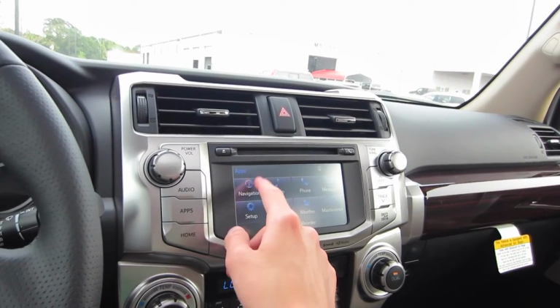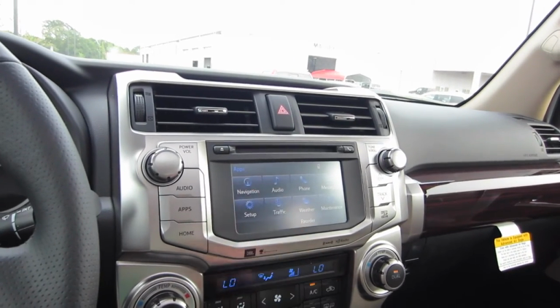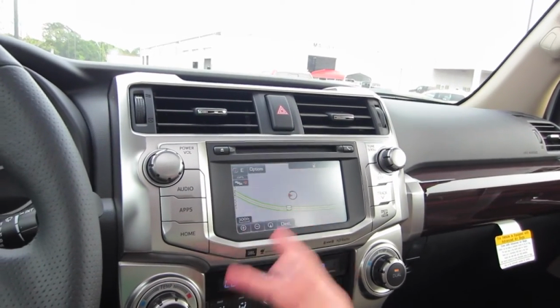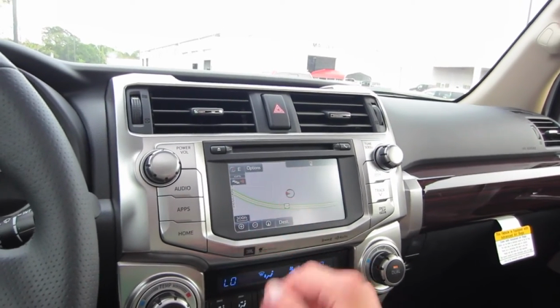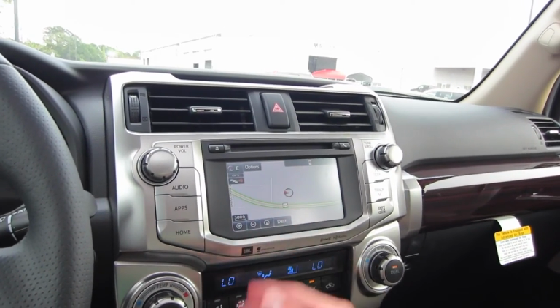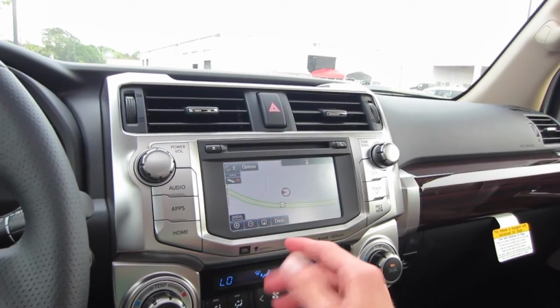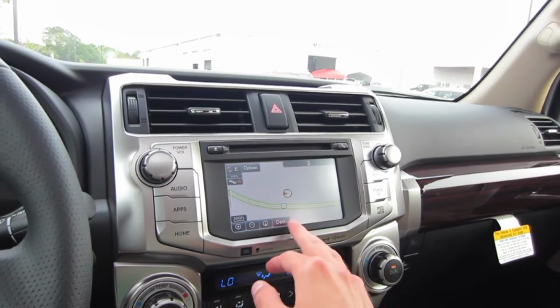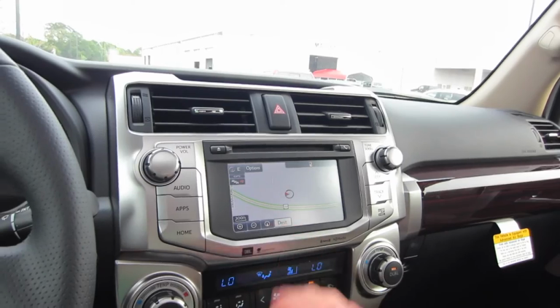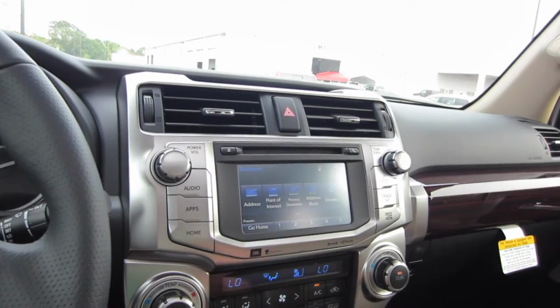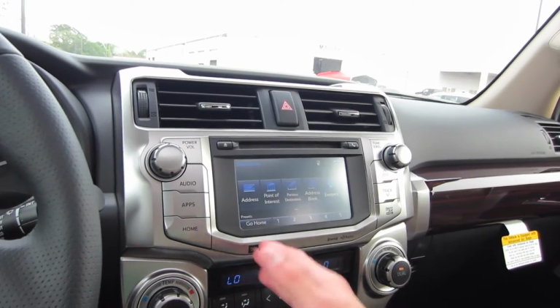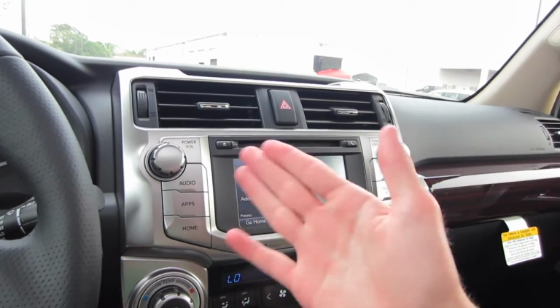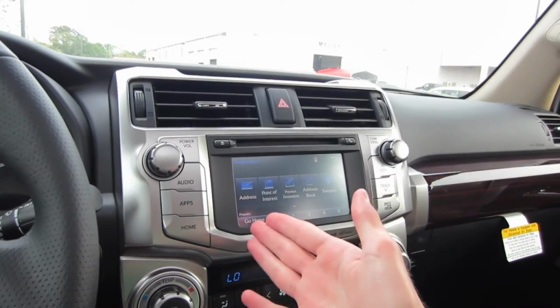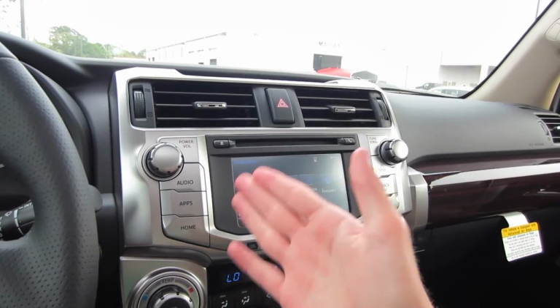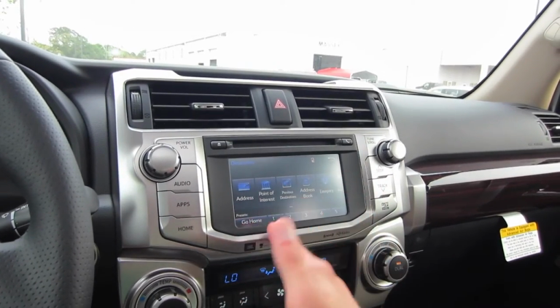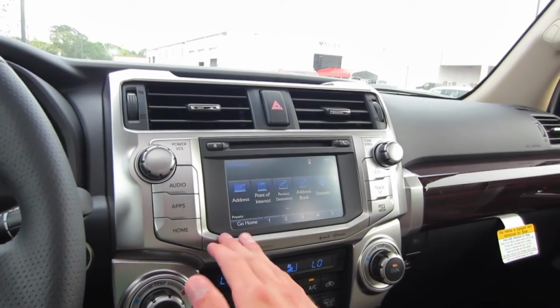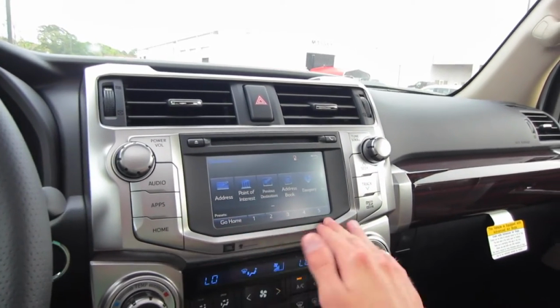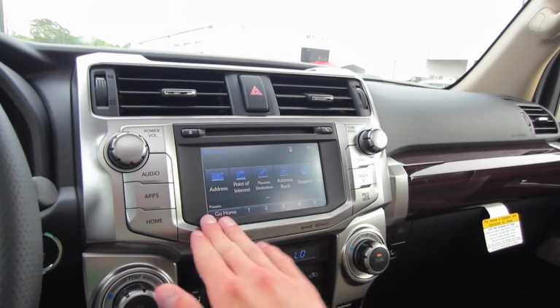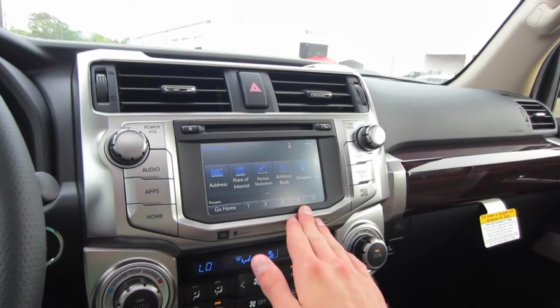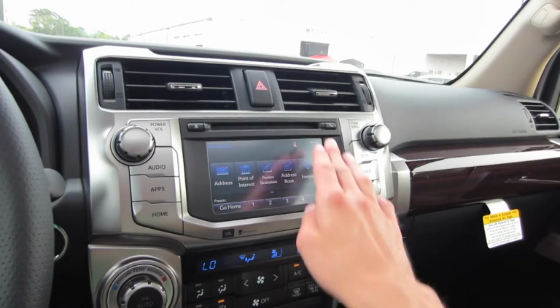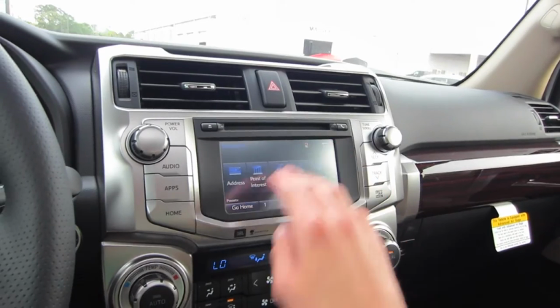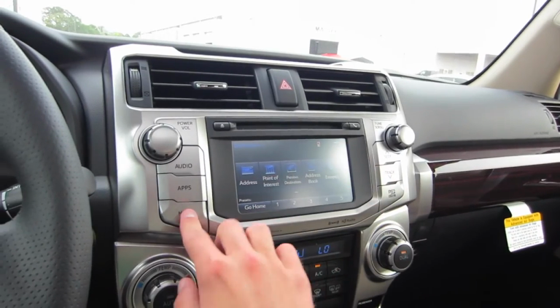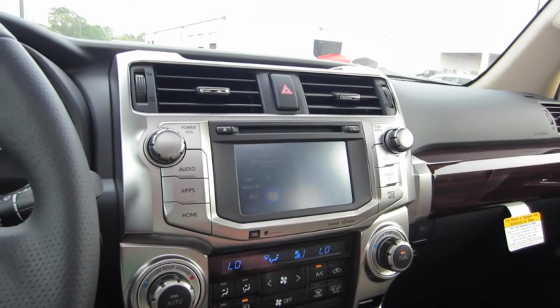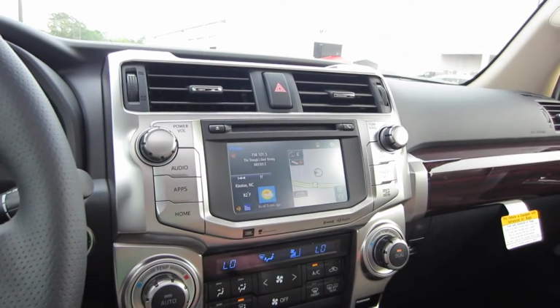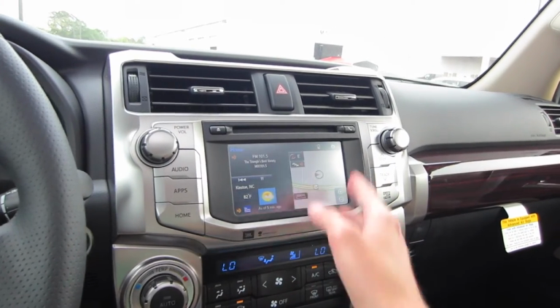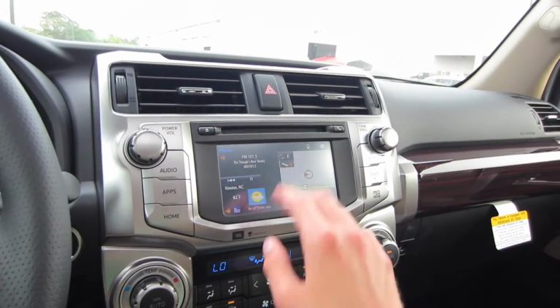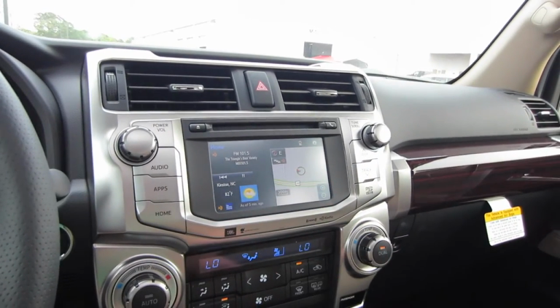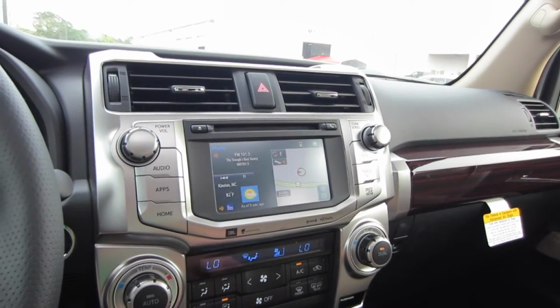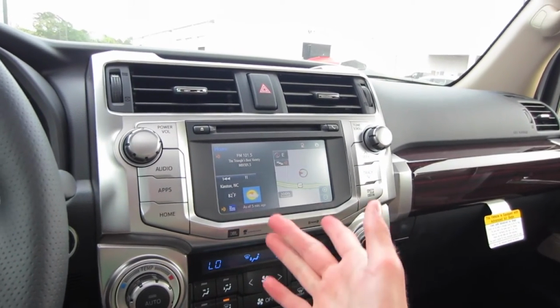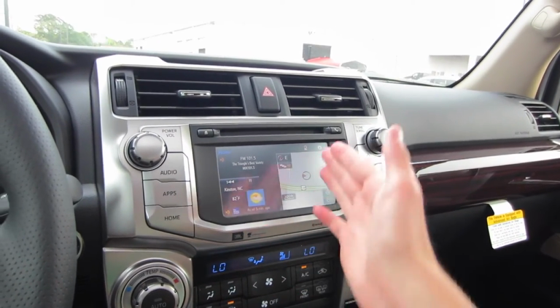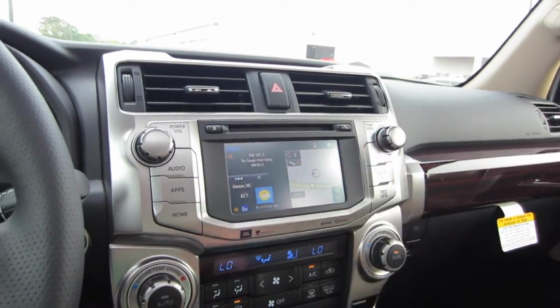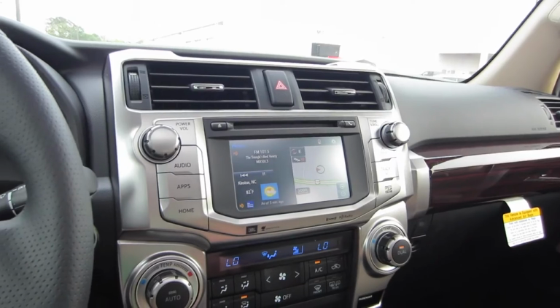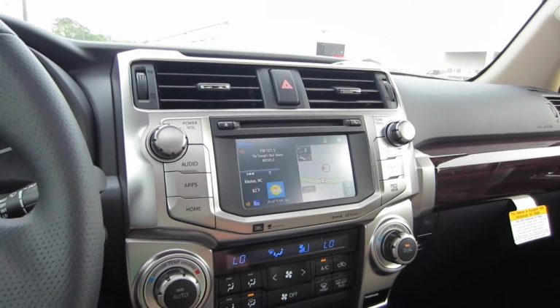Going to apps is where you'll find your navigation system. It is a full-fledged head unit. Going to destination, we can put in an address, choose a point of interest, or set some presets down below. Going to home, we do have a split-screen view that you can customize by going to your settings up top.